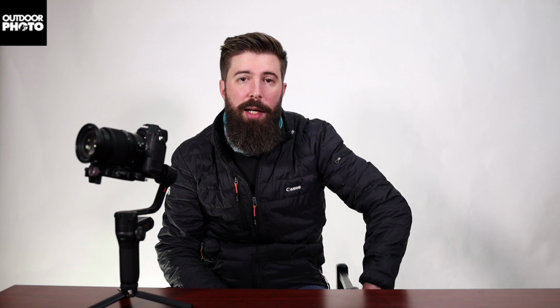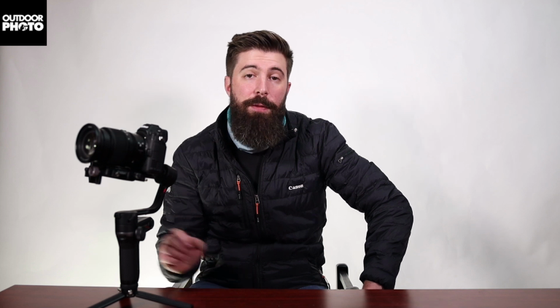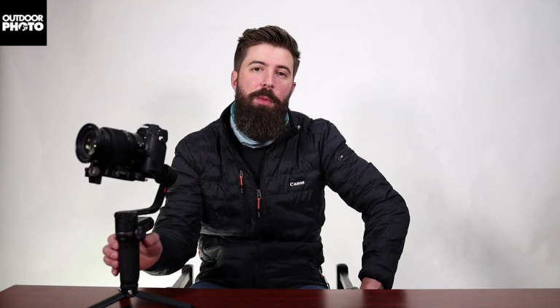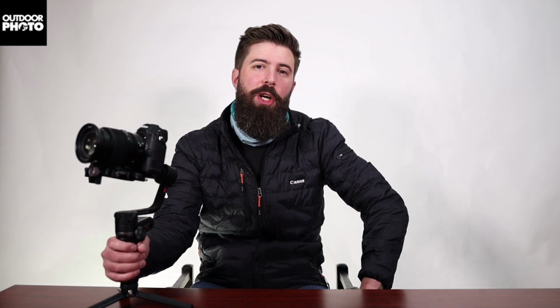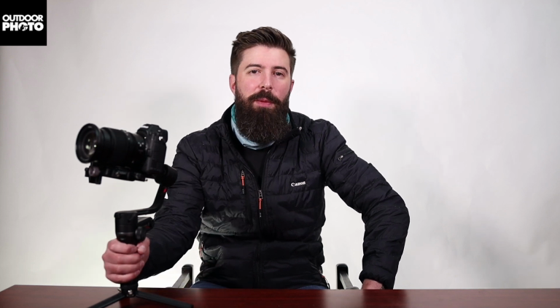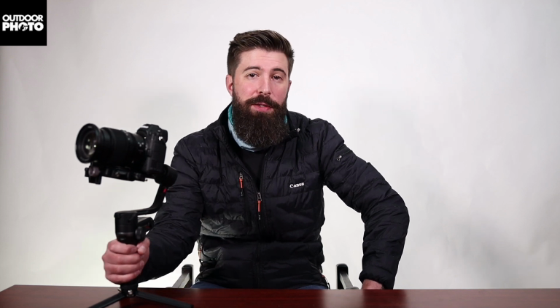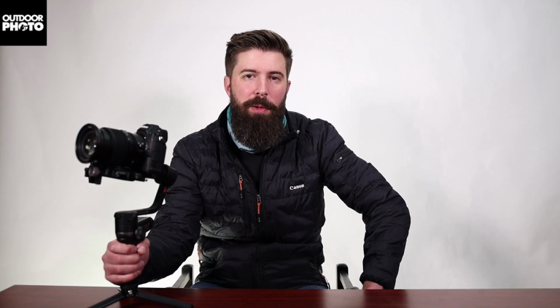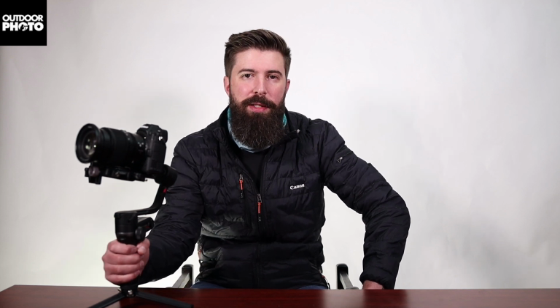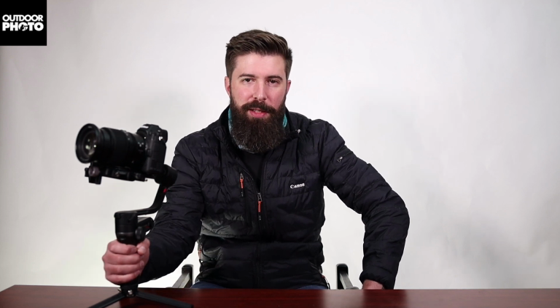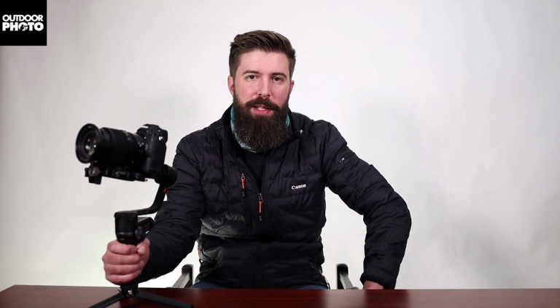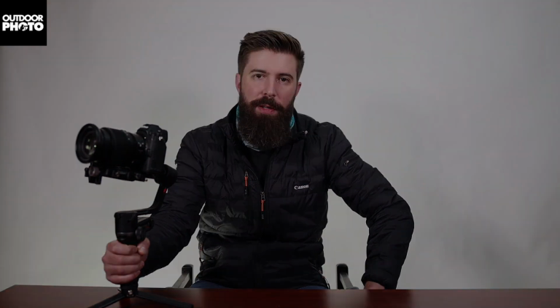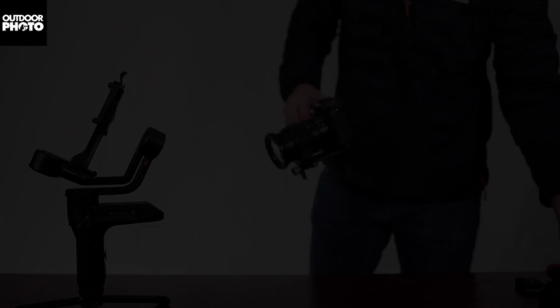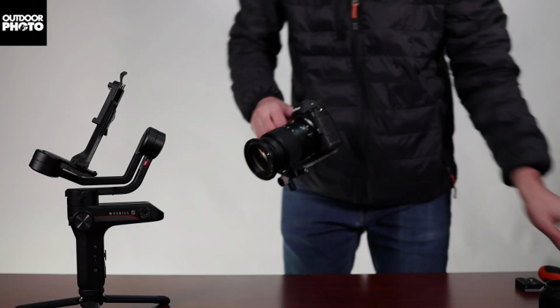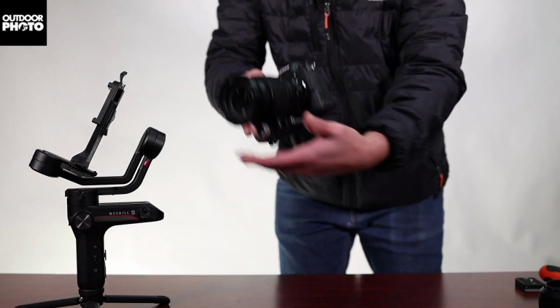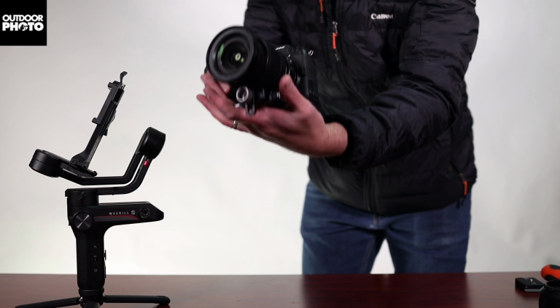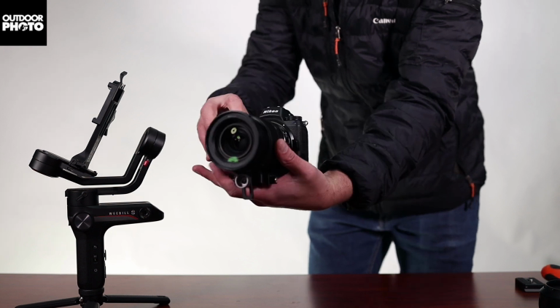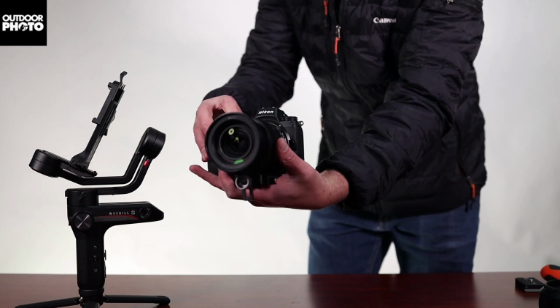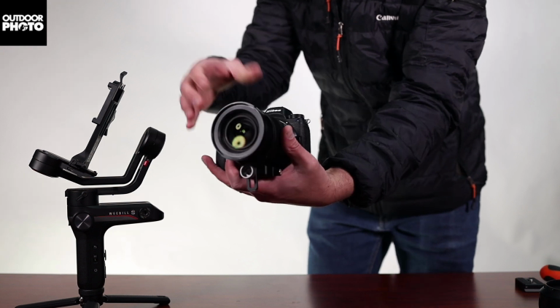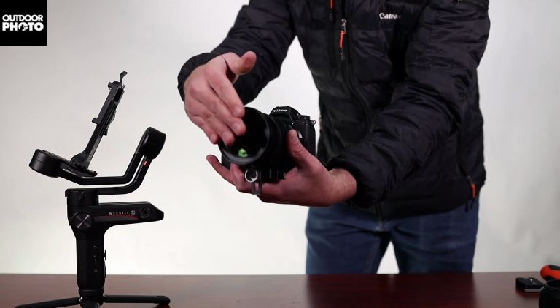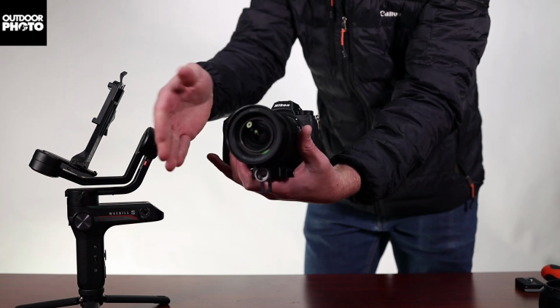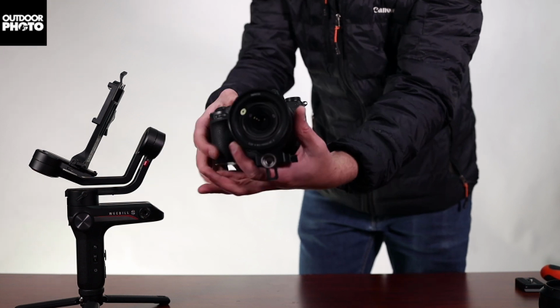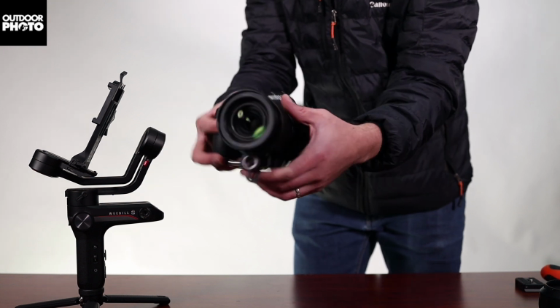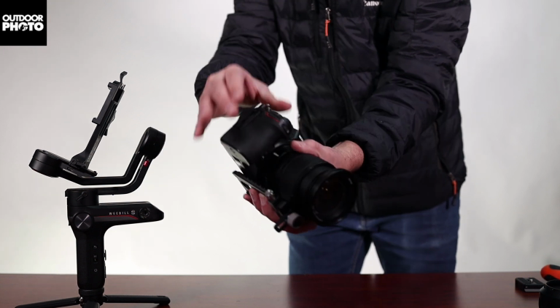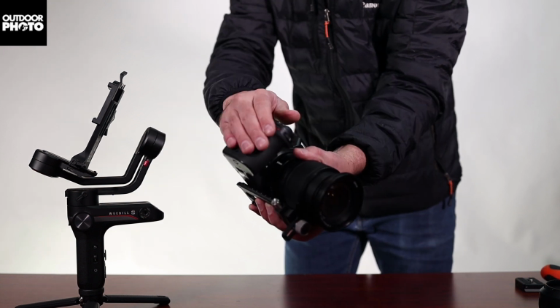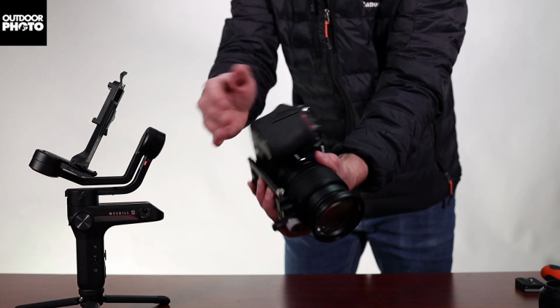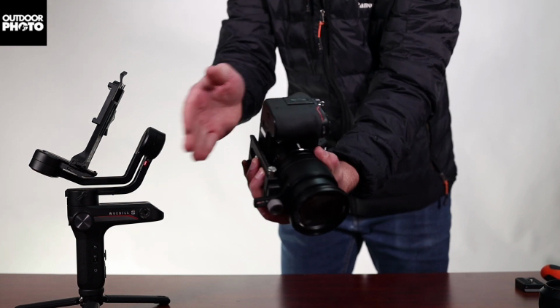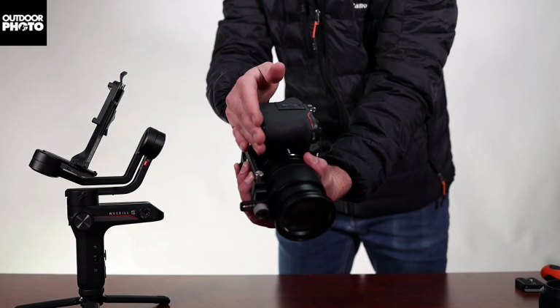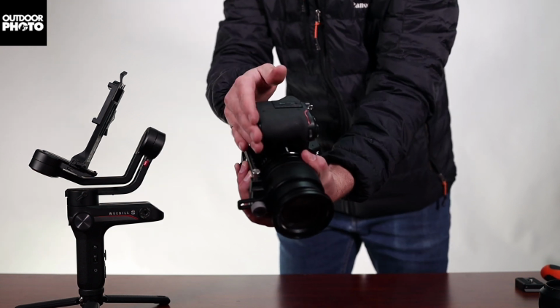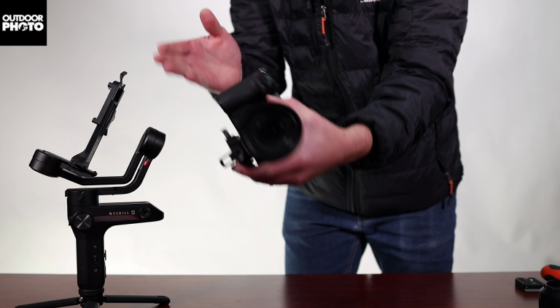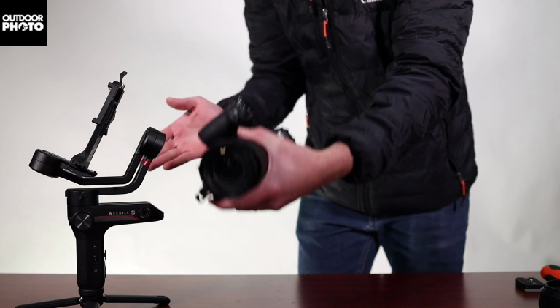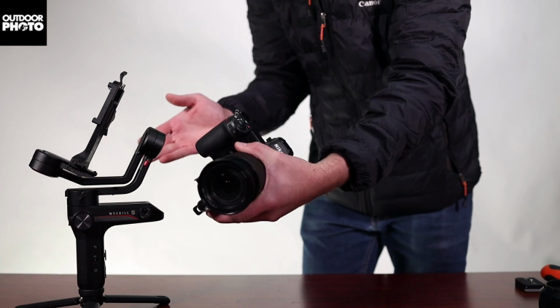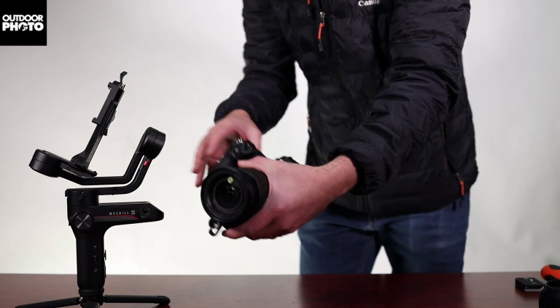Hi, today I'm going to show you how to balance the Weeble S. Let's get started. I highly recommend having your camera shoot ready — lens caps removed, memory card inserted, battery inserted before you start balancing.